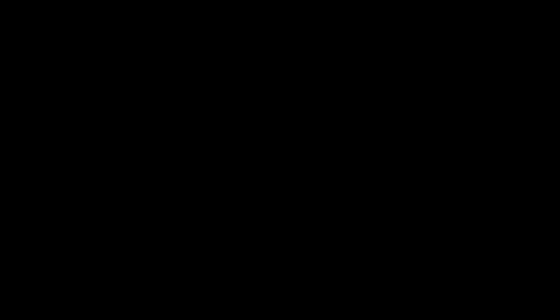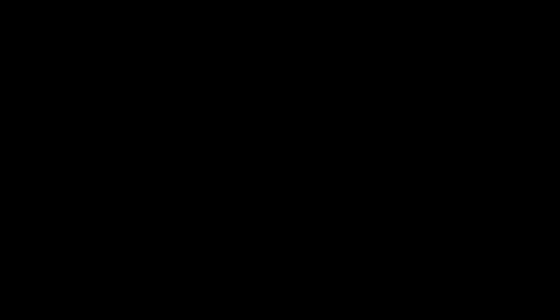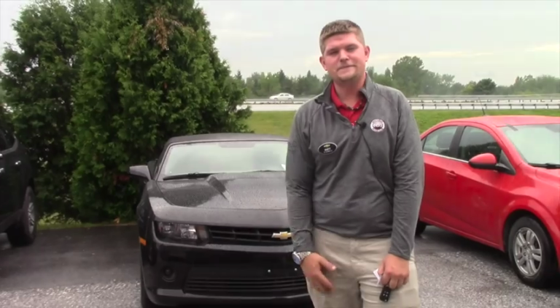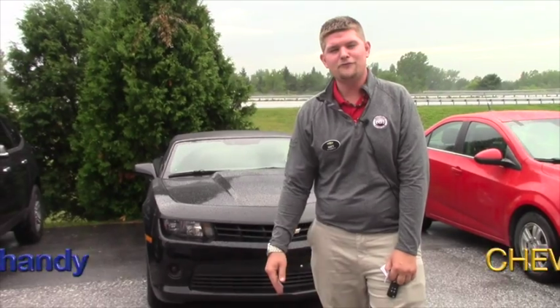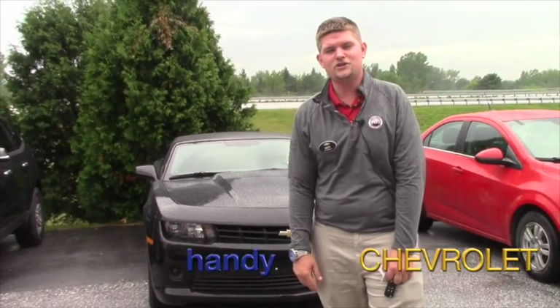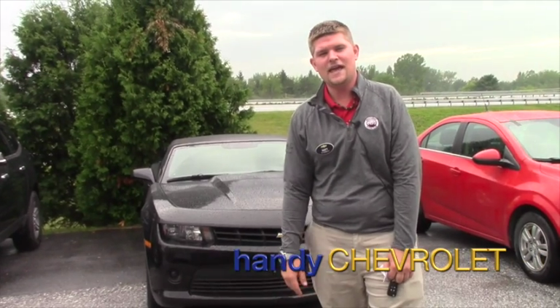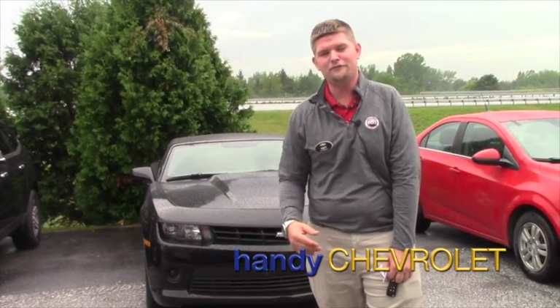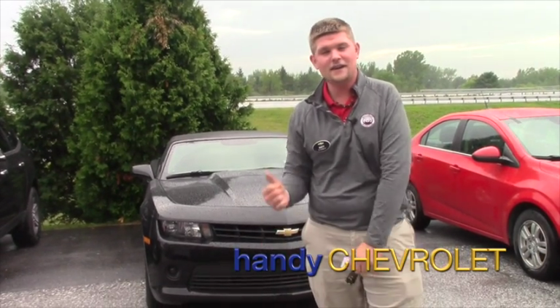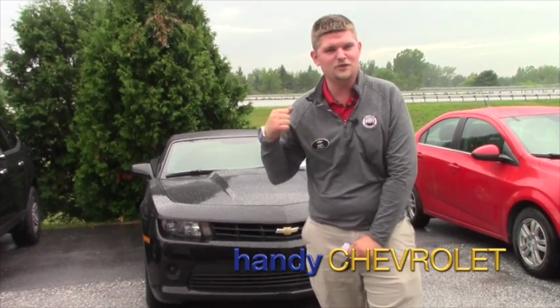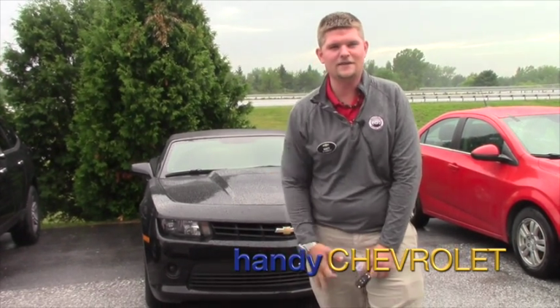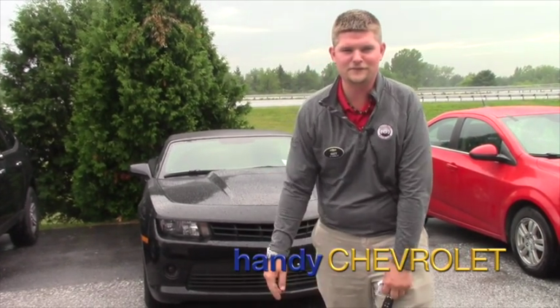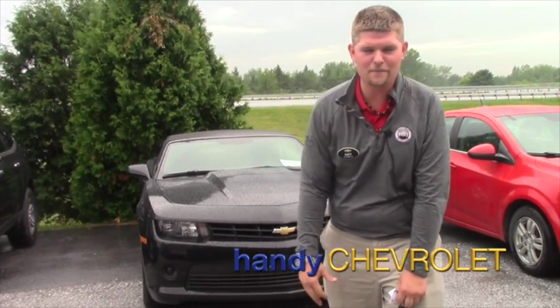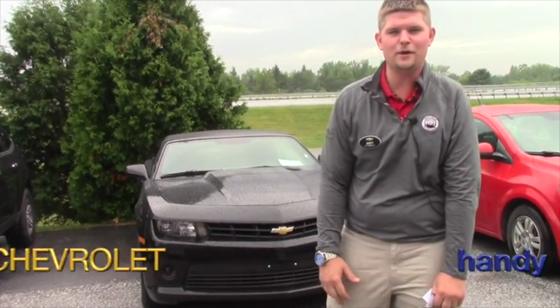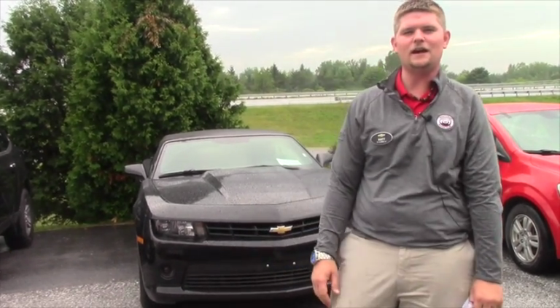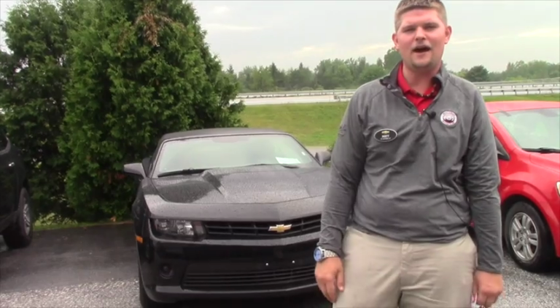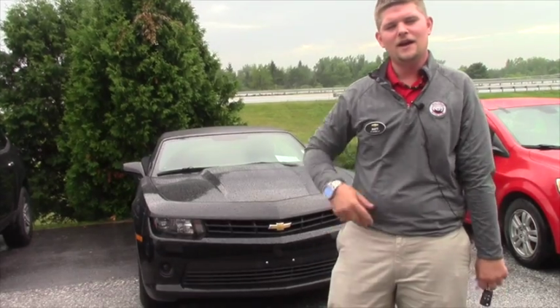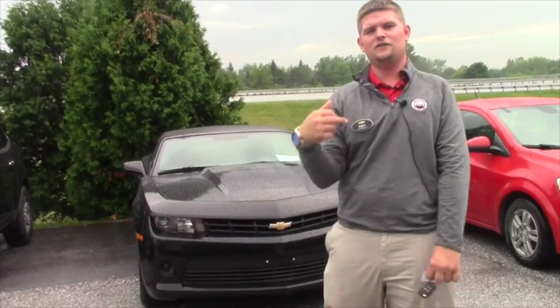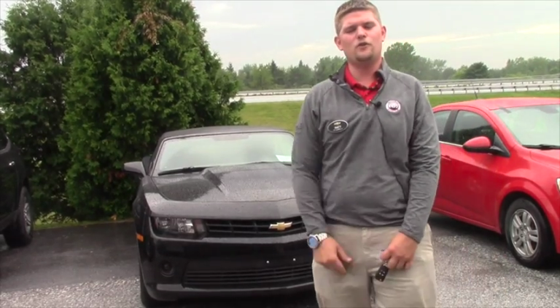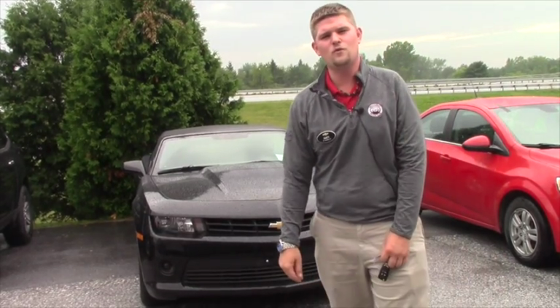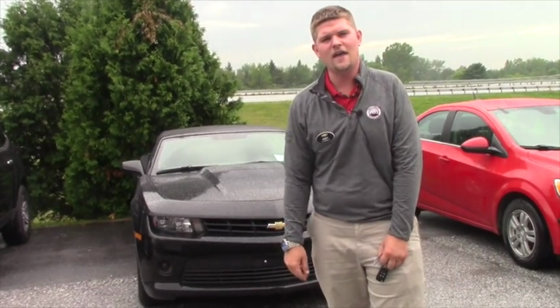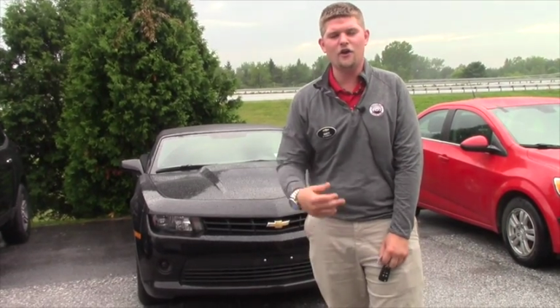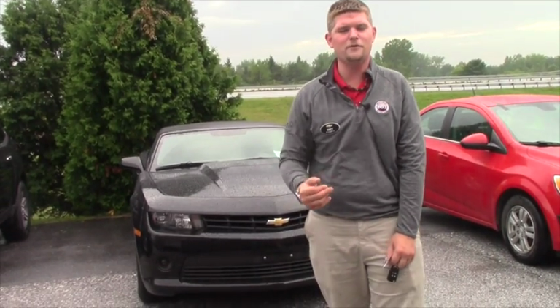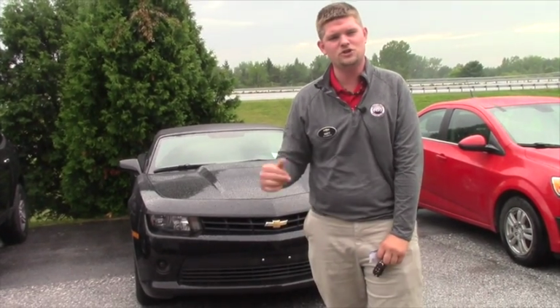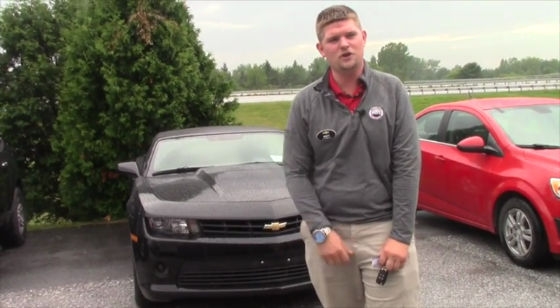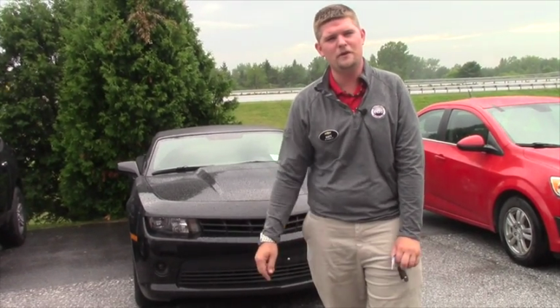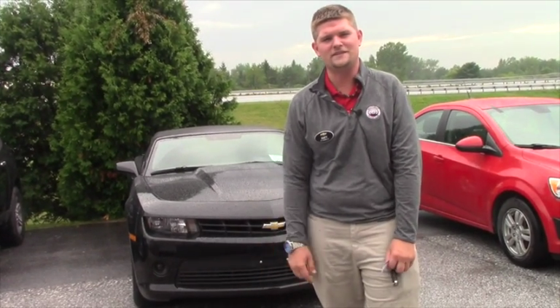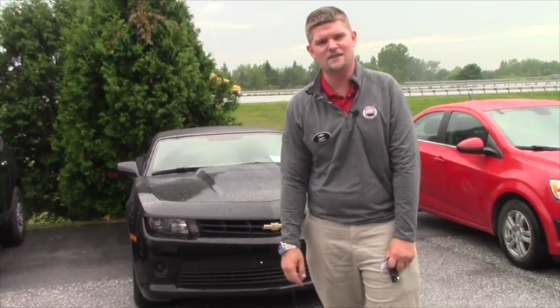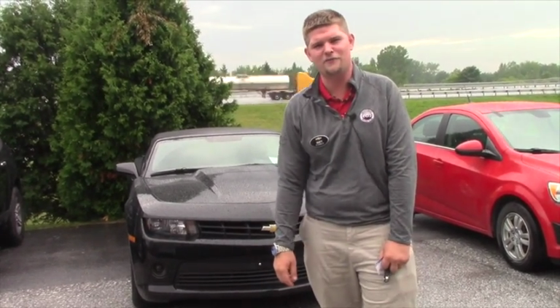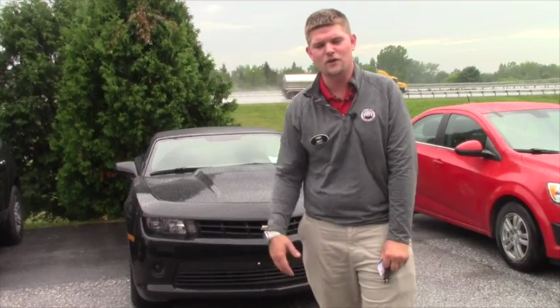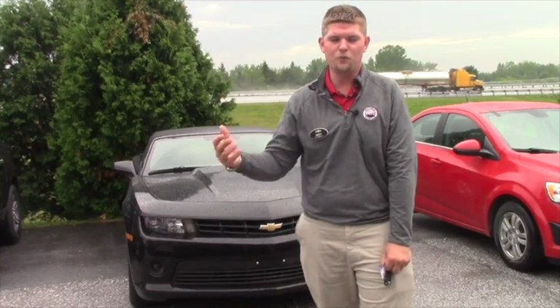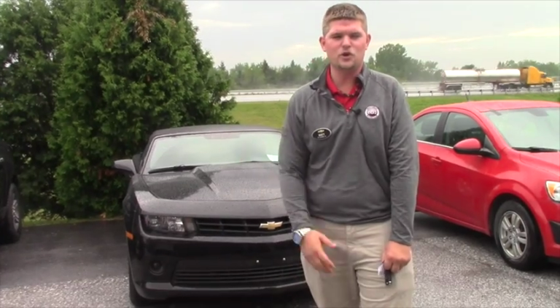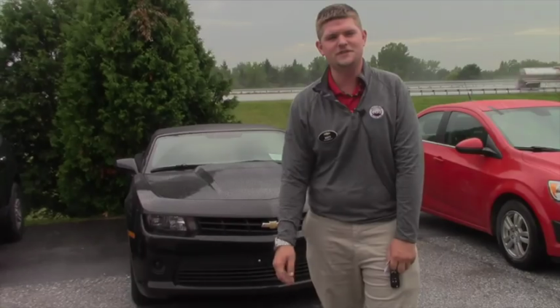Hey Russell, it's Matt from Handy Chevrolet. We finally got in the 2015 Camaro that I've been talking about. I look forward to hearing from you and showing you a little bit what this car has to offer you. Hope you enjoy what you see.